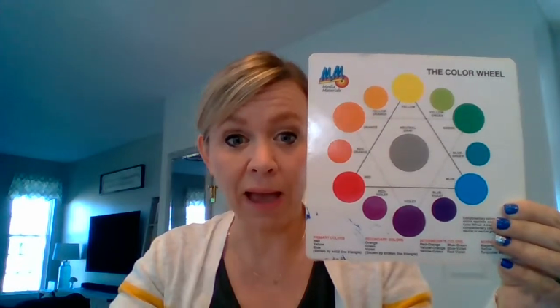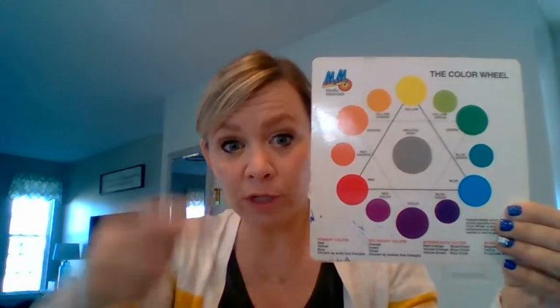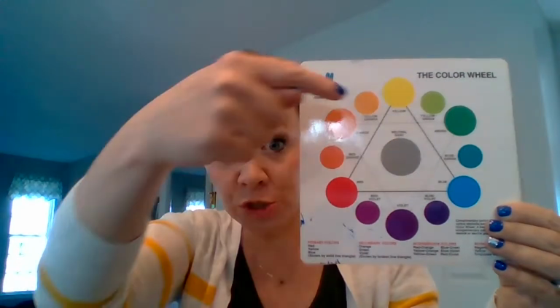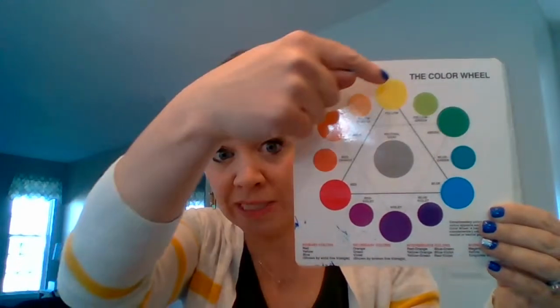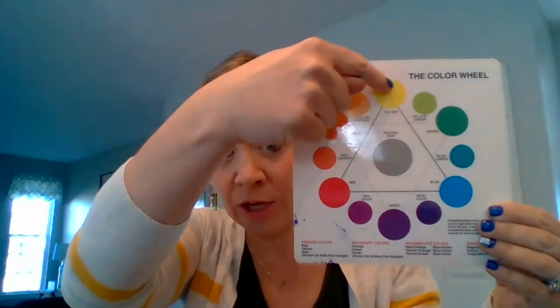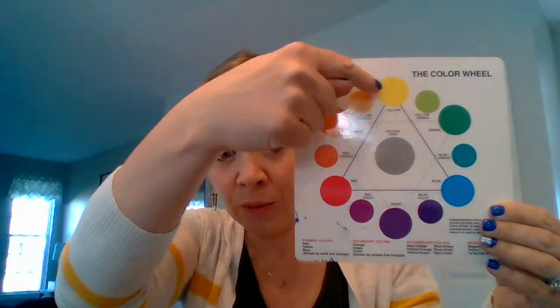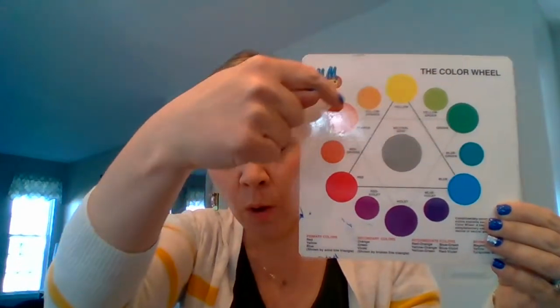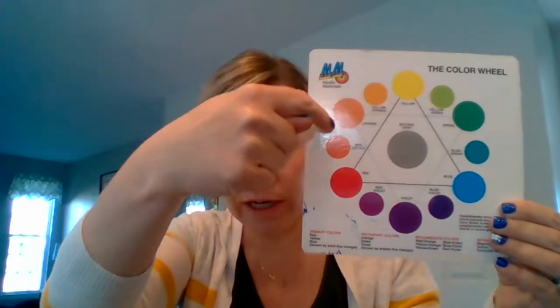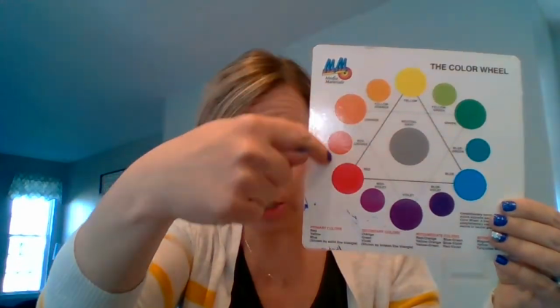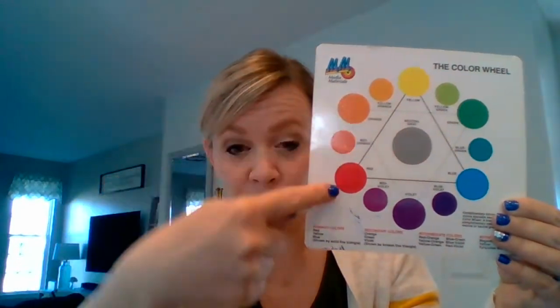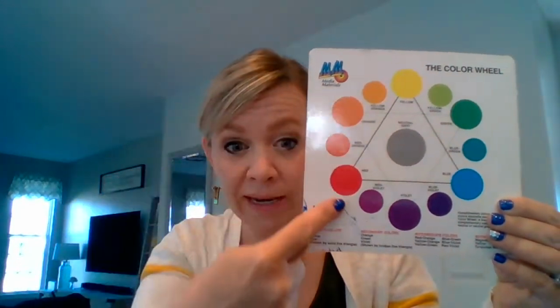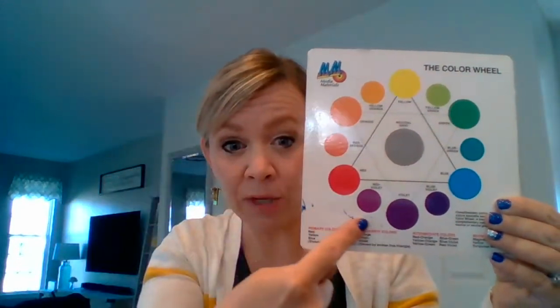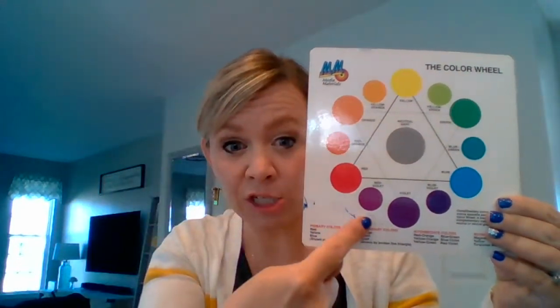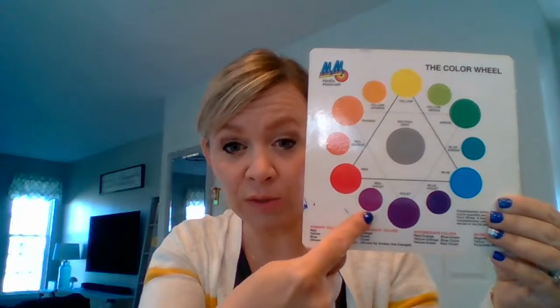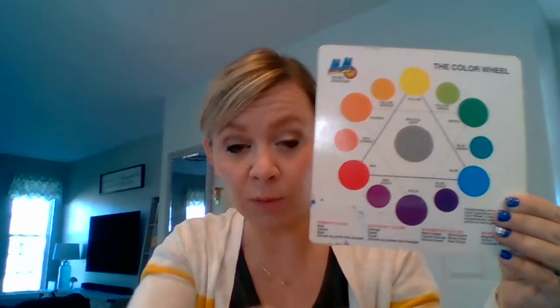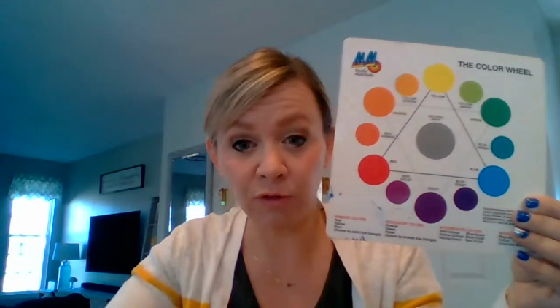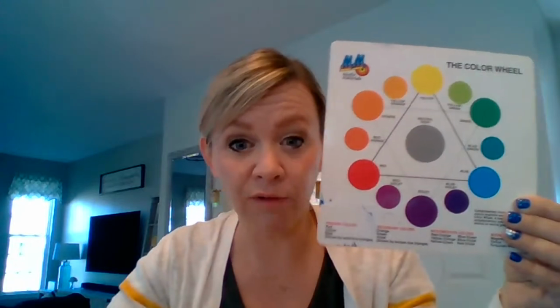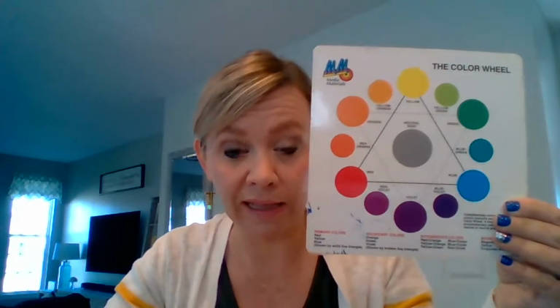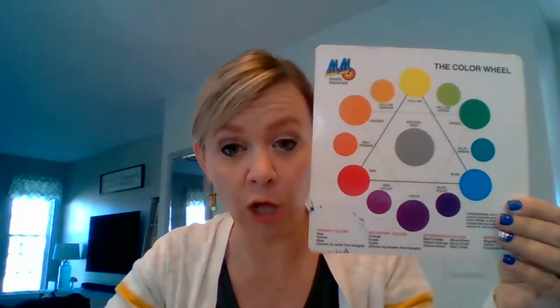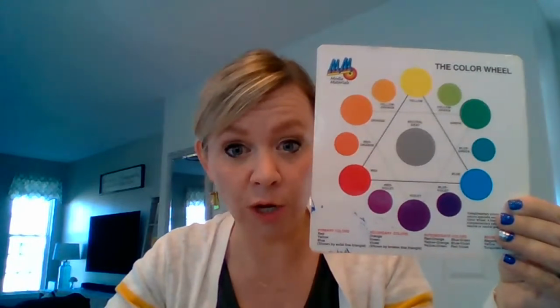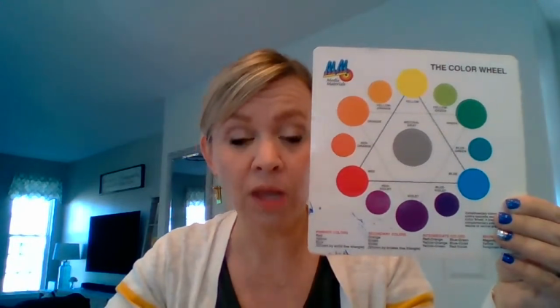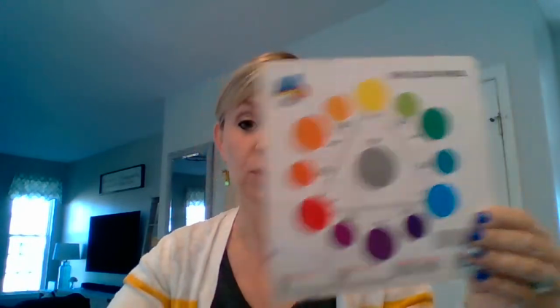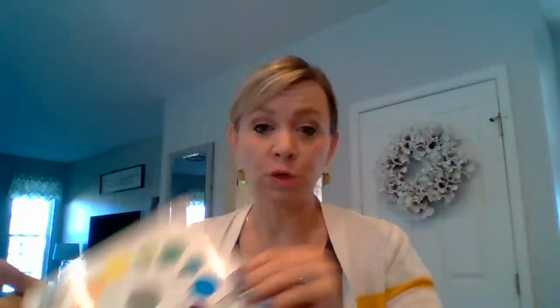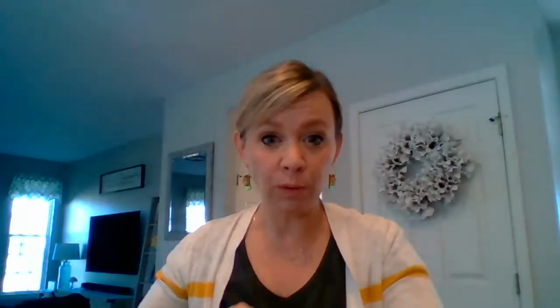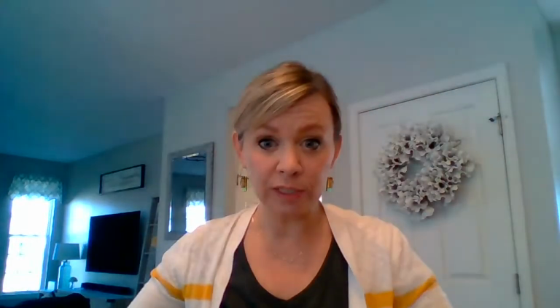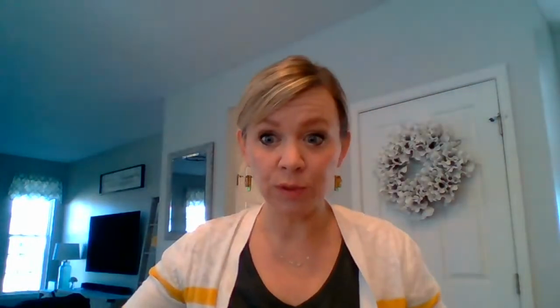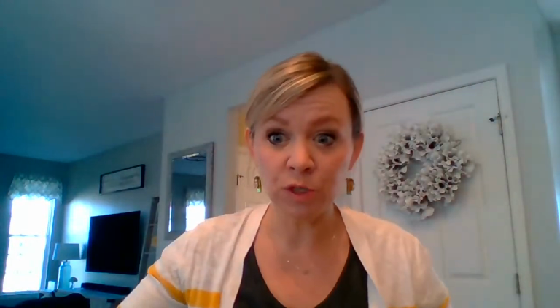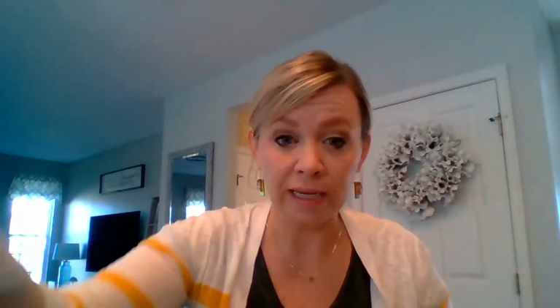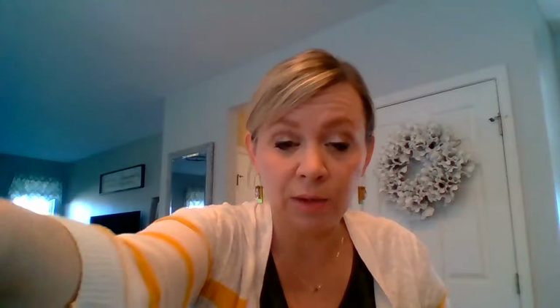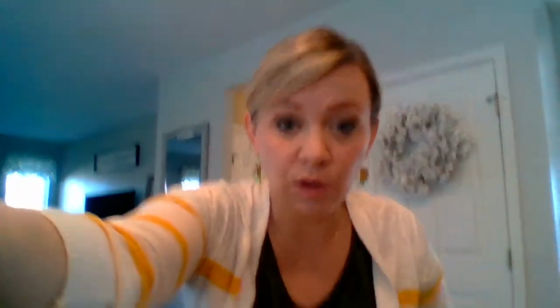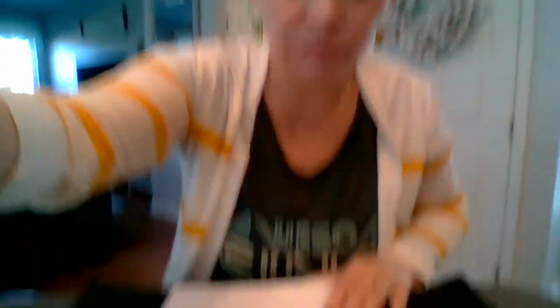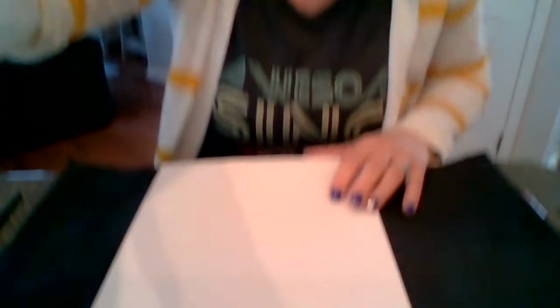You will choose a set of neighbor colors for your background. I'm going to choose yellow, orange, red, and I'm going to actually use a little bit of red violet also. I'll show you what we're going to do with those crayons and we'll go from there.